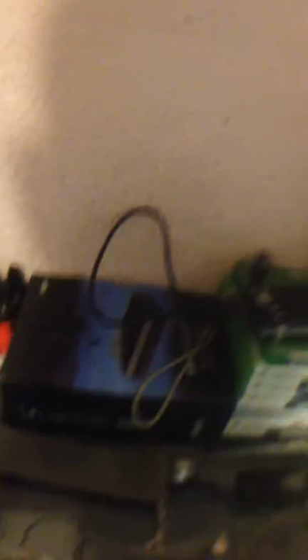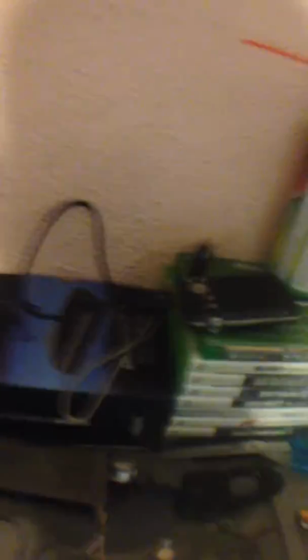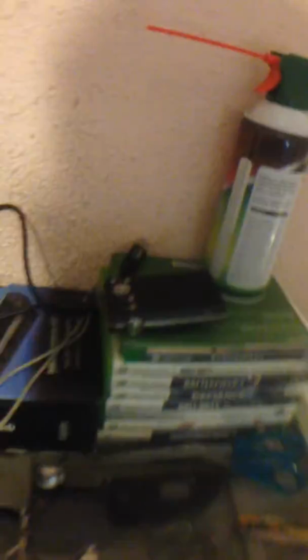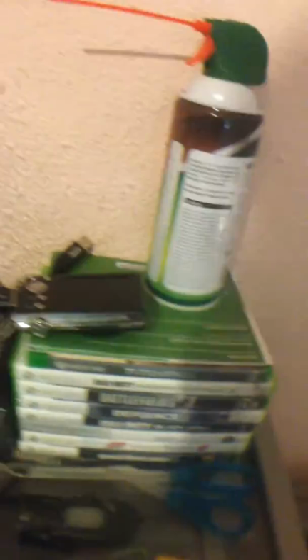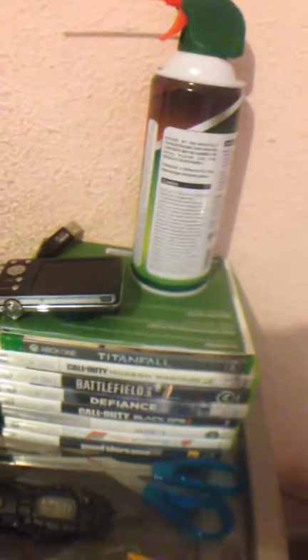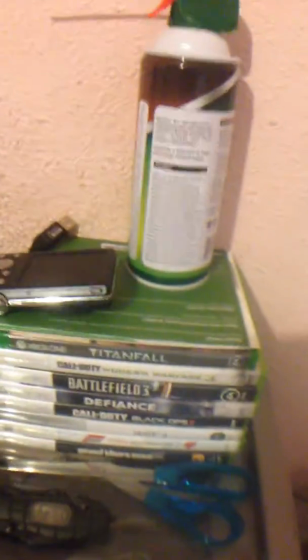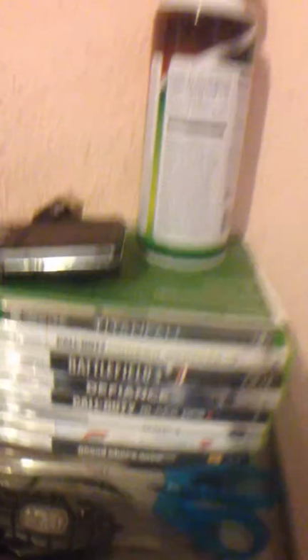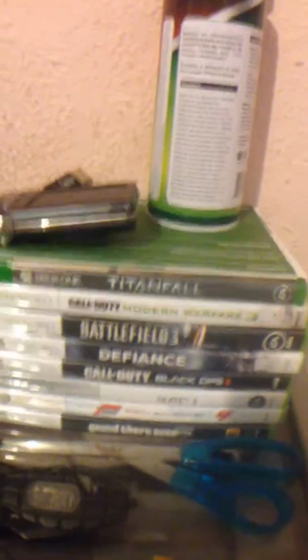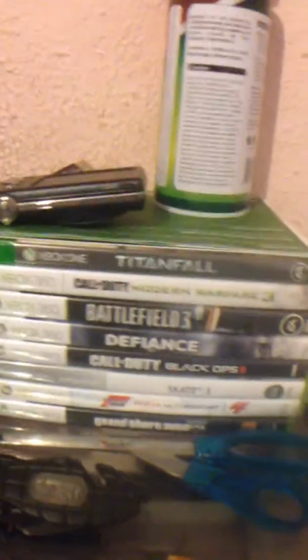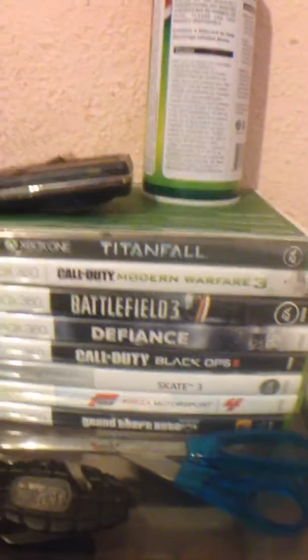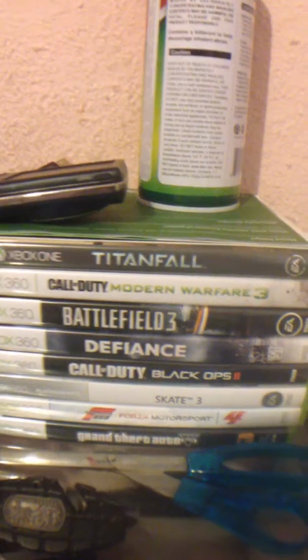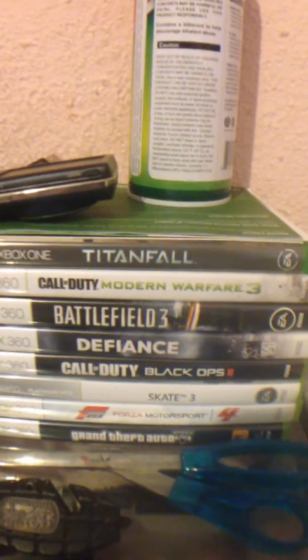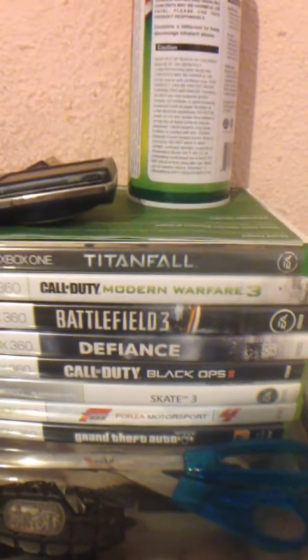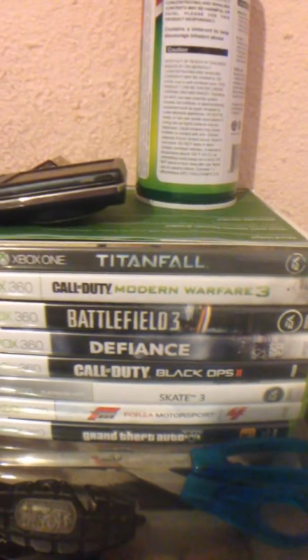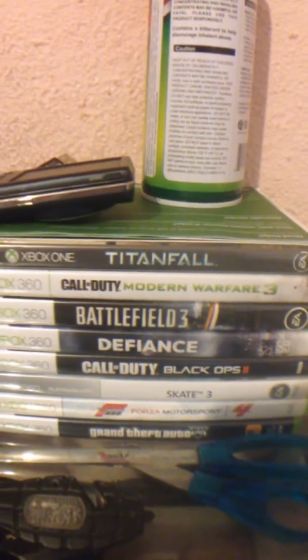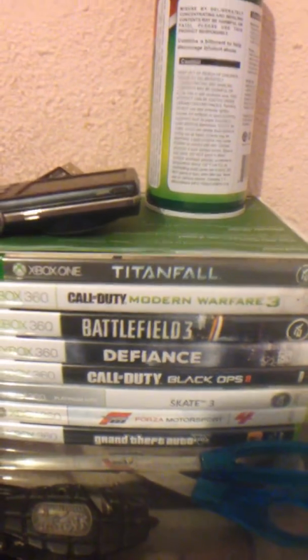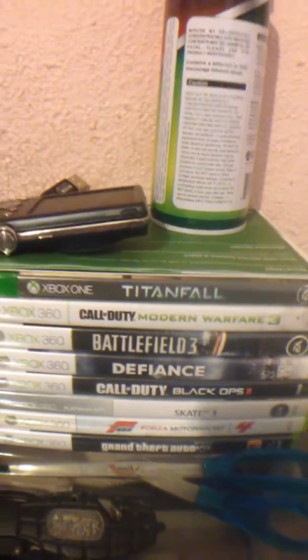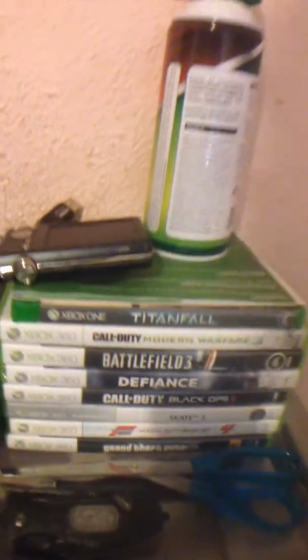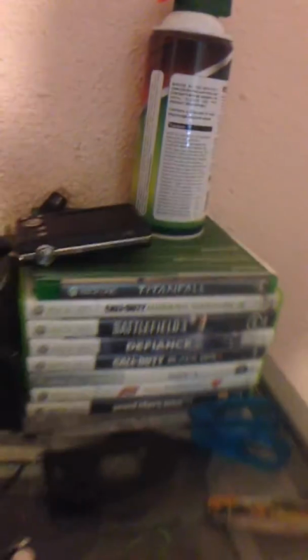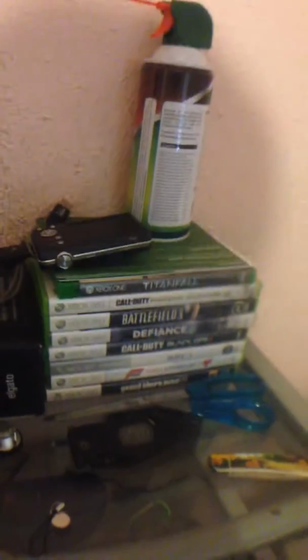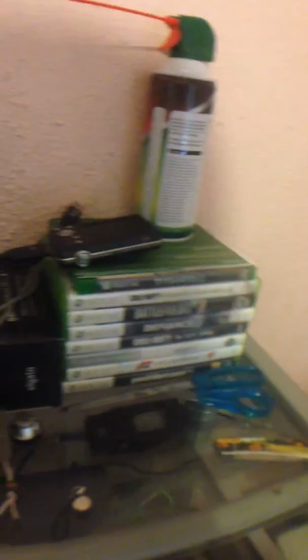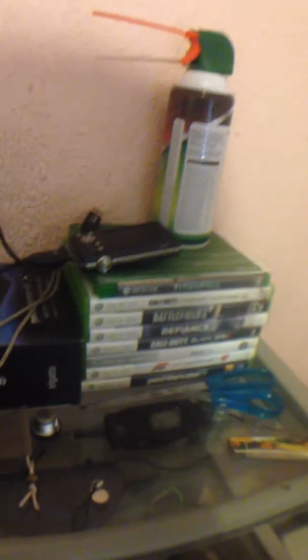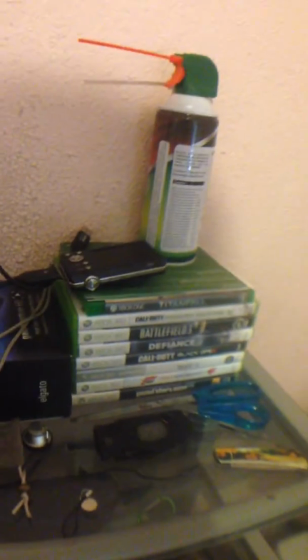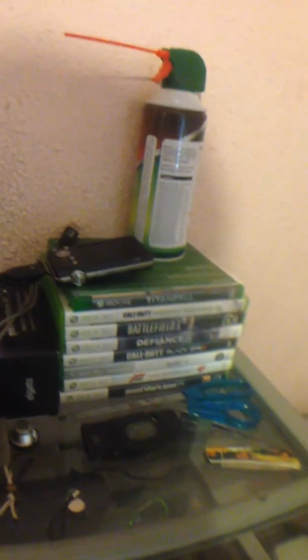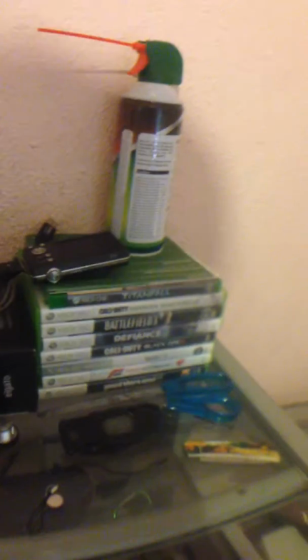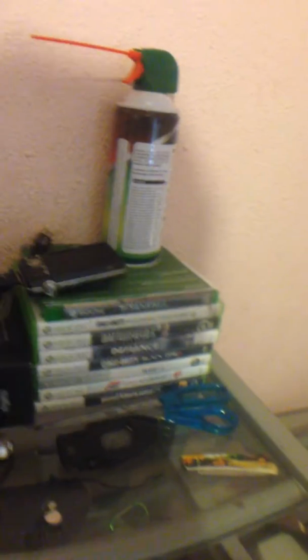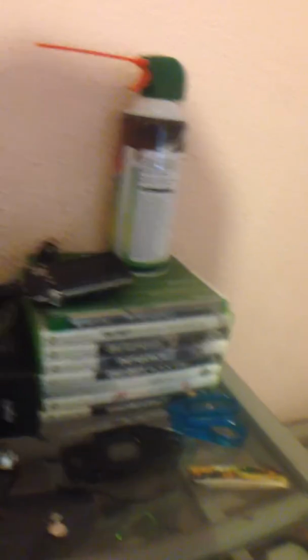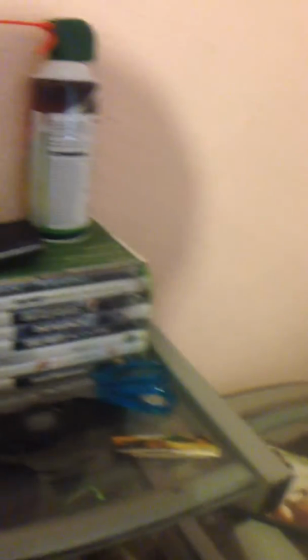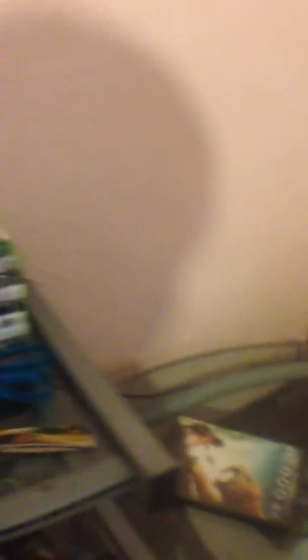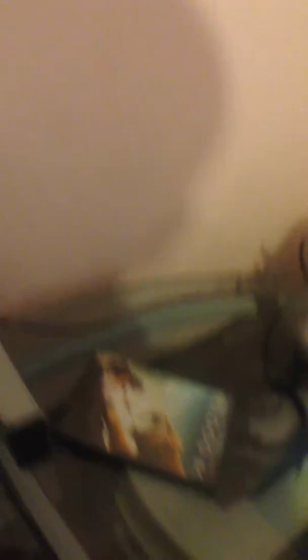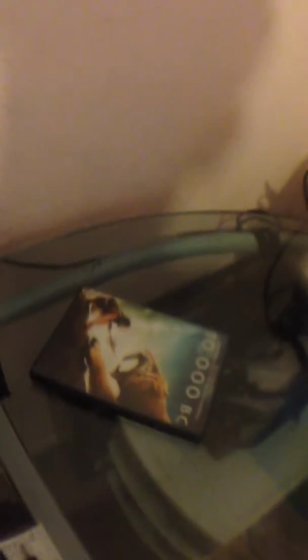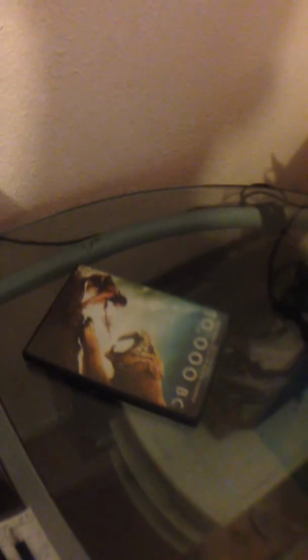I play Xbox 360 and Xbox One. Those are the games I have. I only got Titanfall for 360, and then I got Forza 5. Some random DVD.